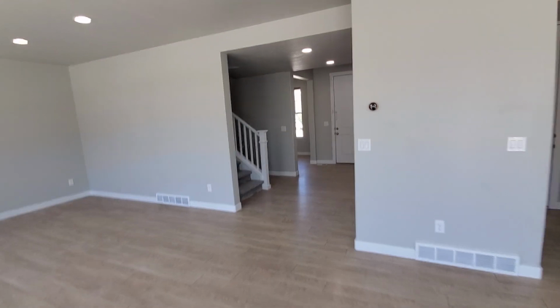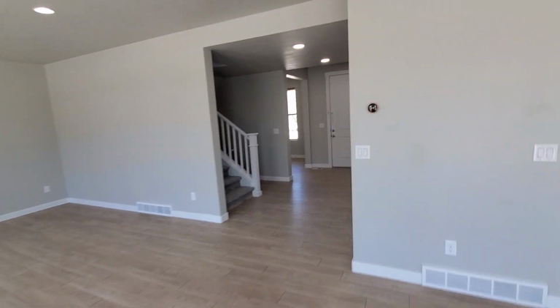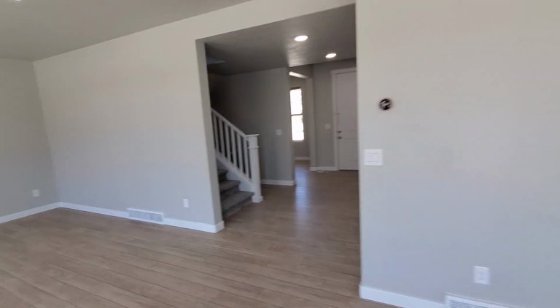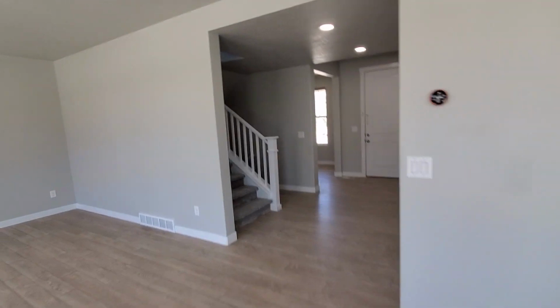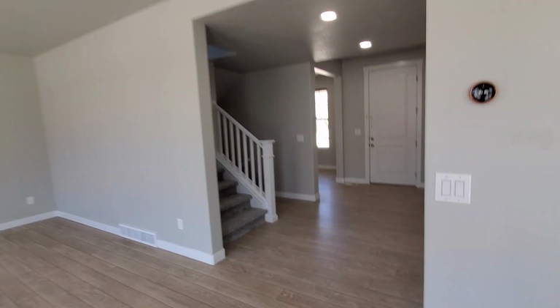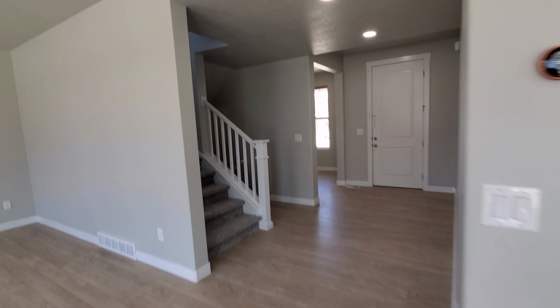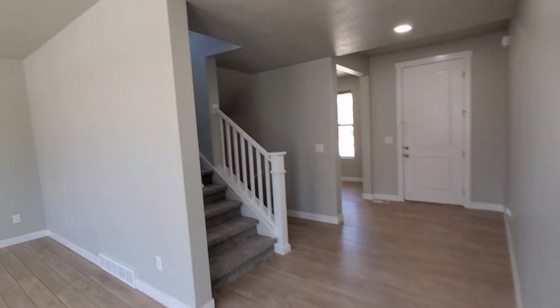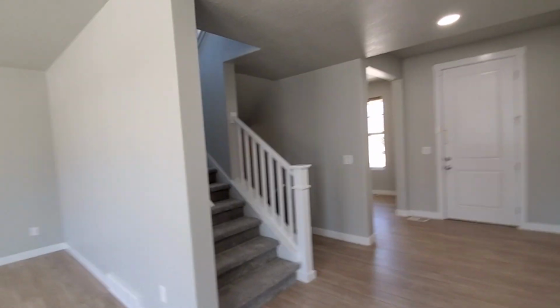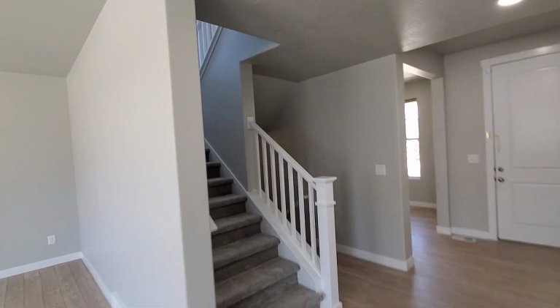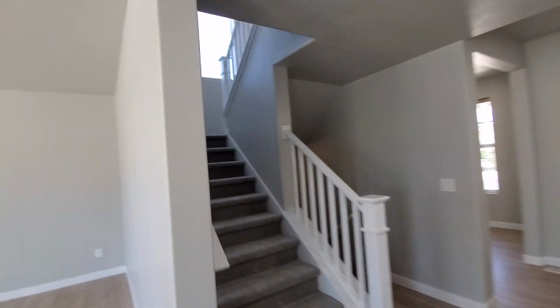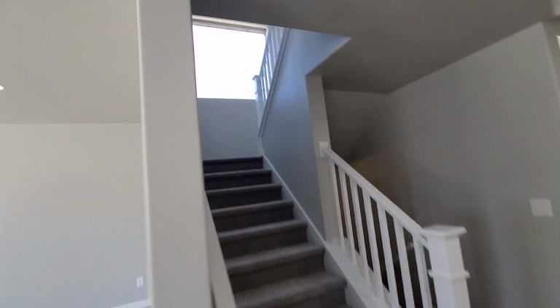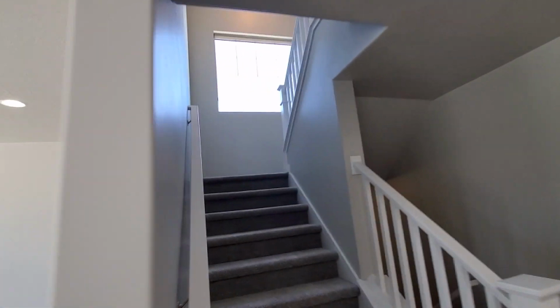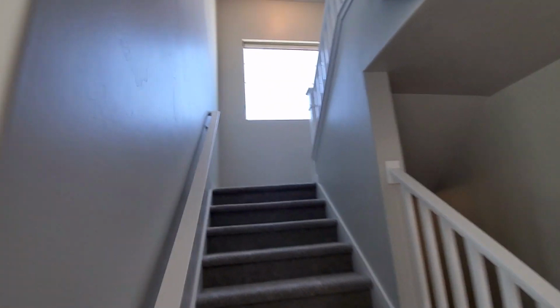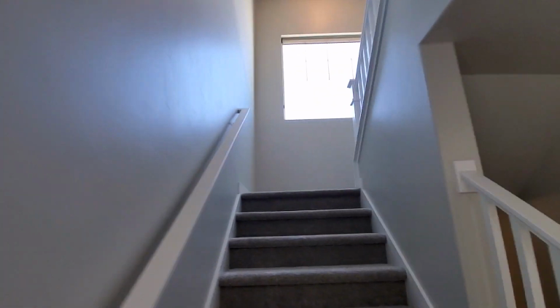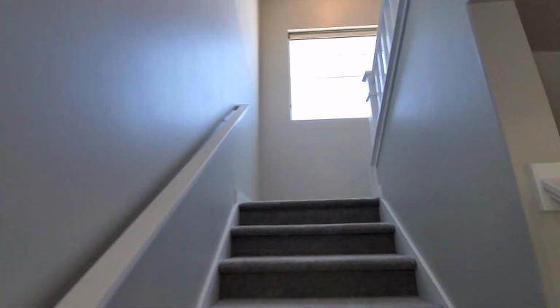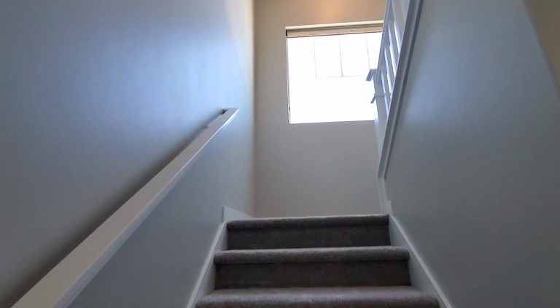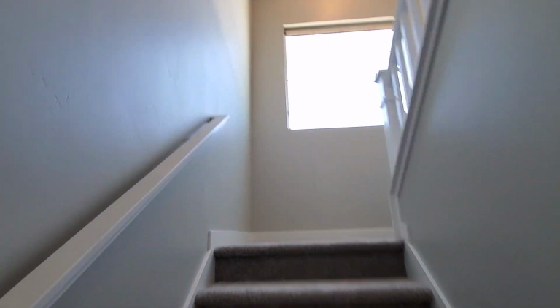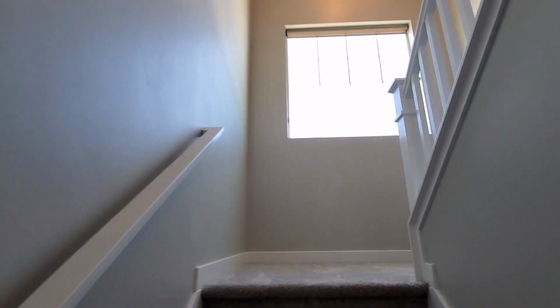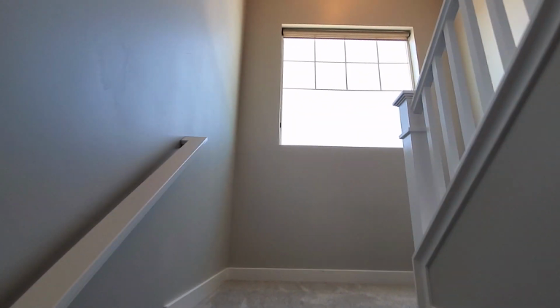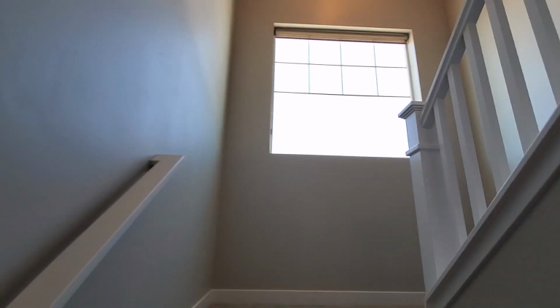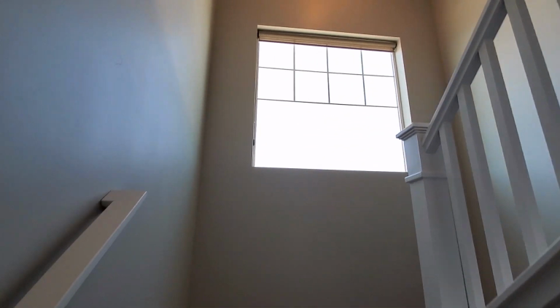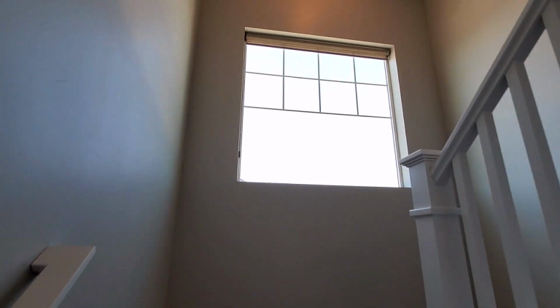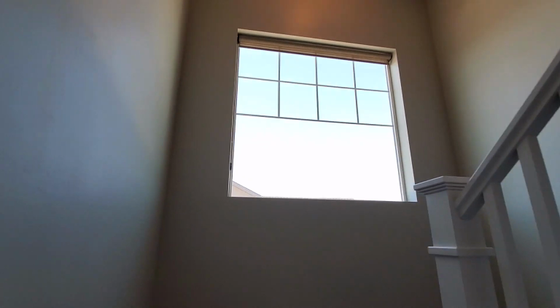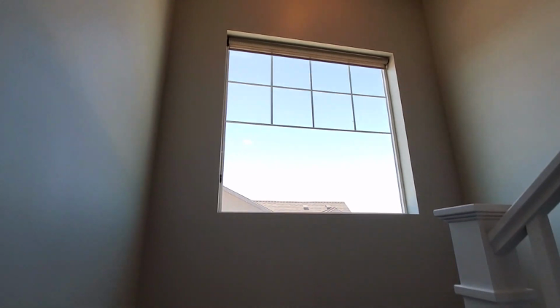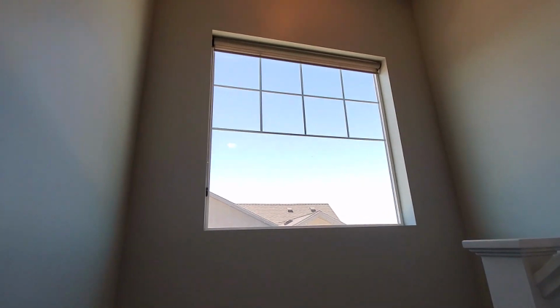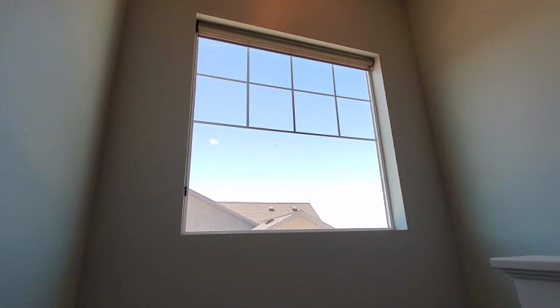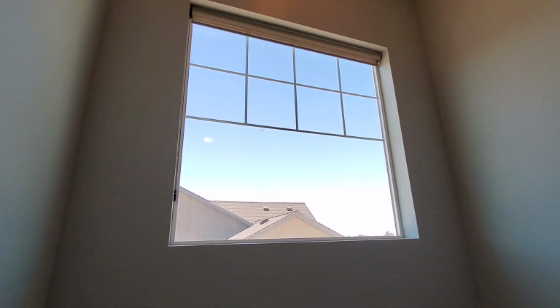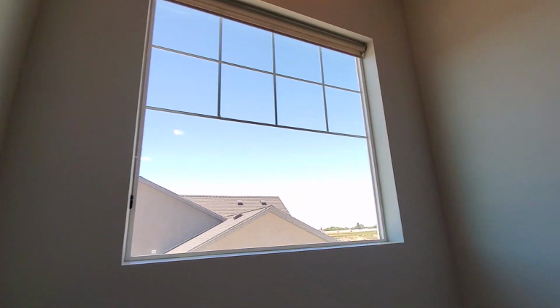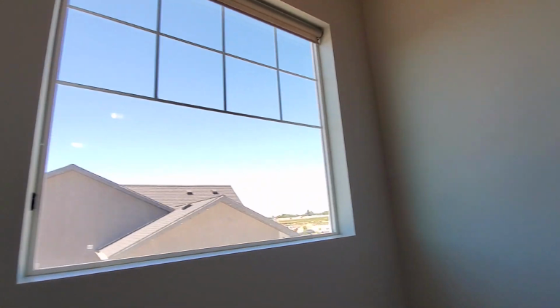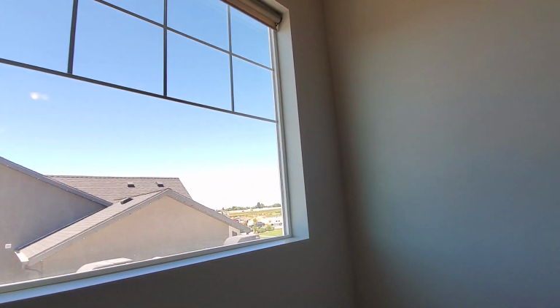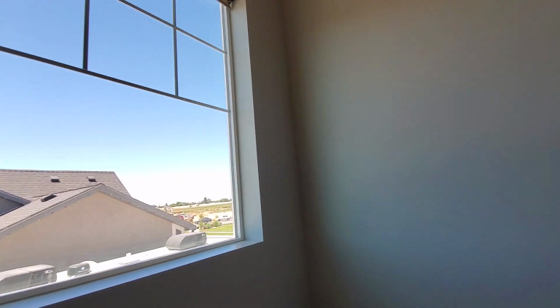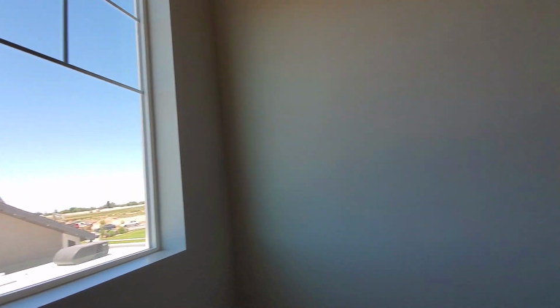We'll go upstairs. So we've got three bedrooms and two bathrooms upstairs. There's another big window — plenty of natural light throughout this home.